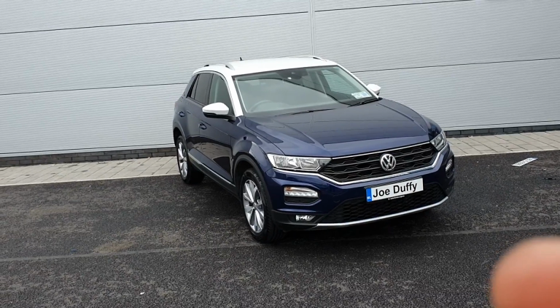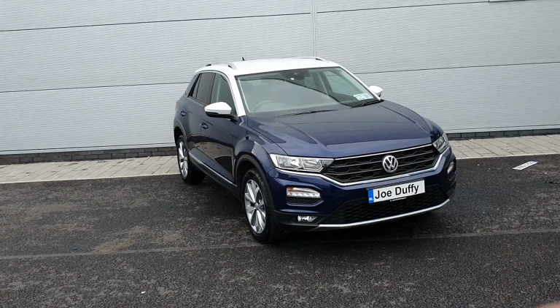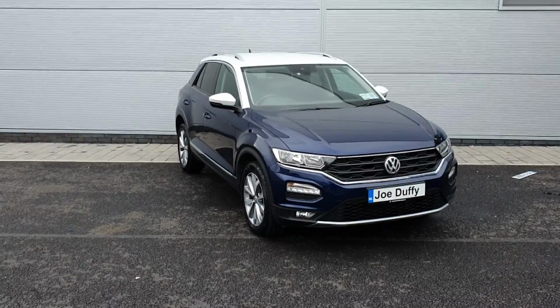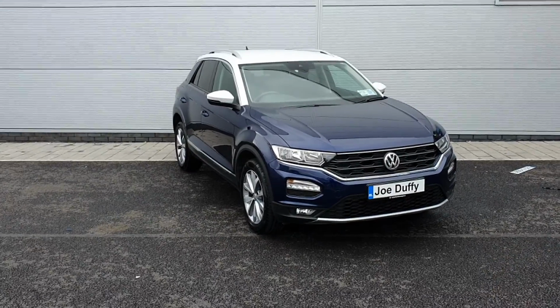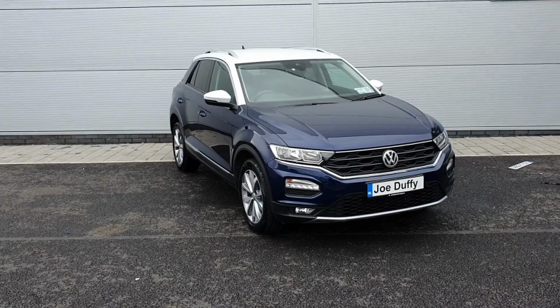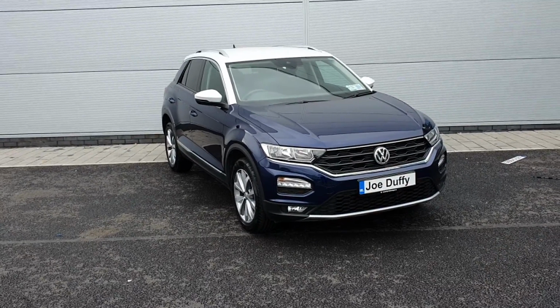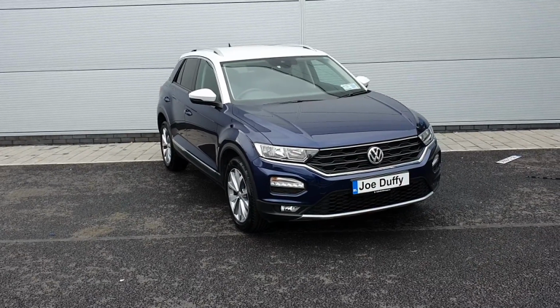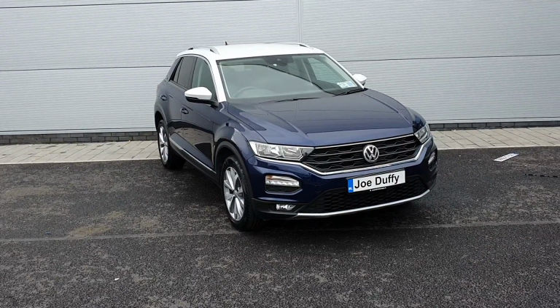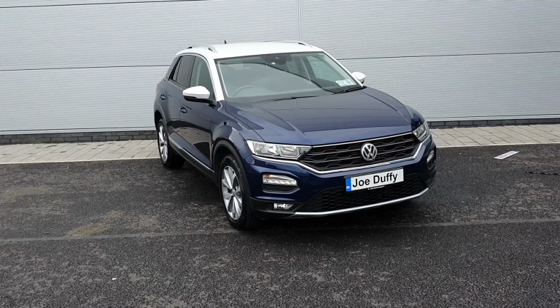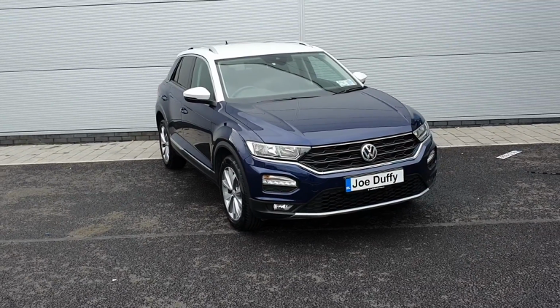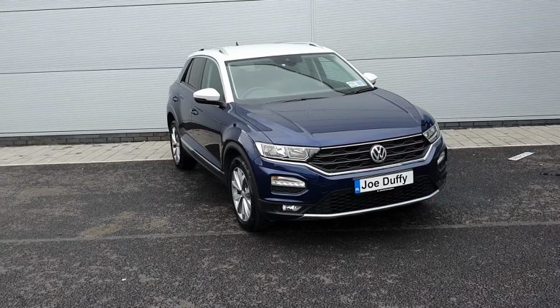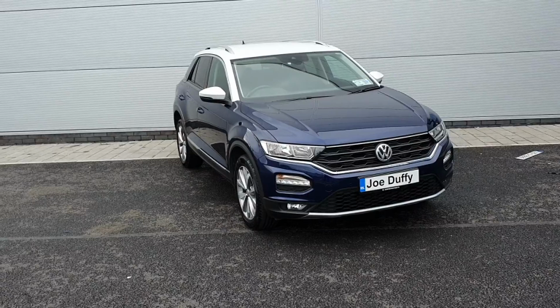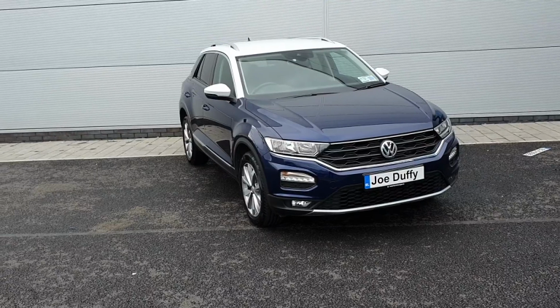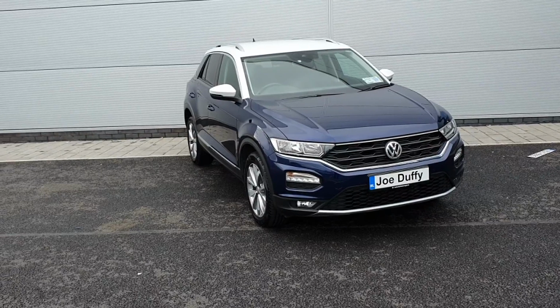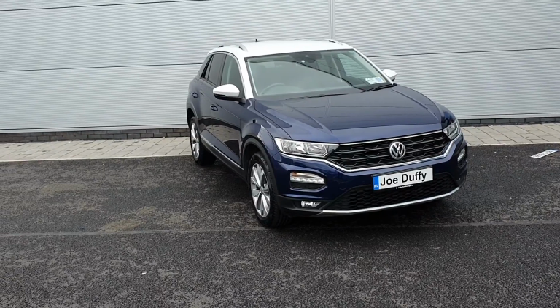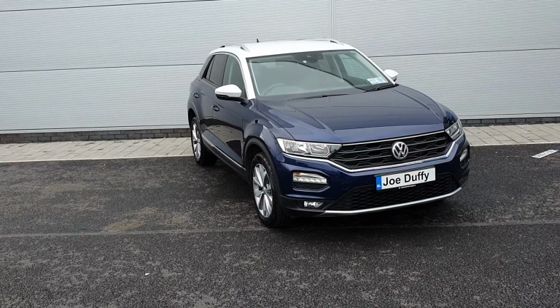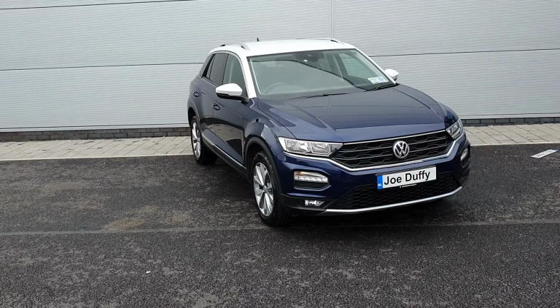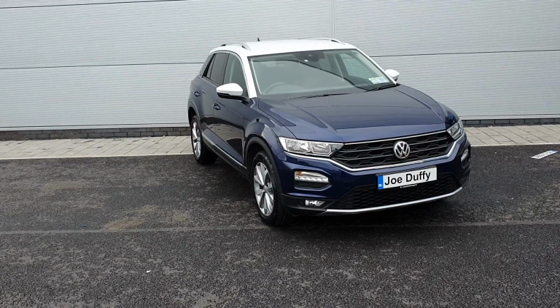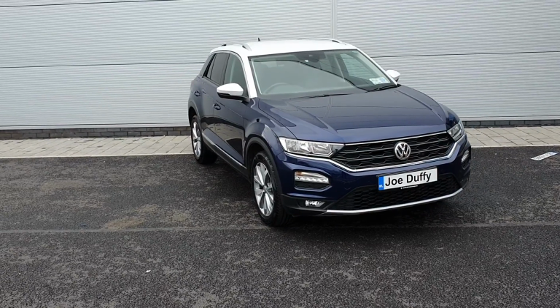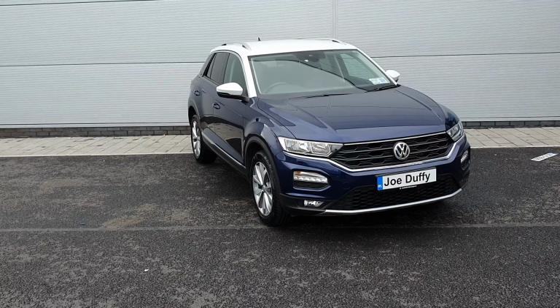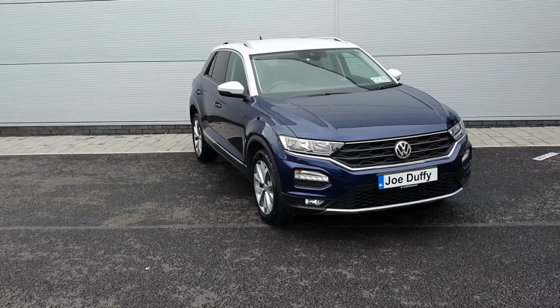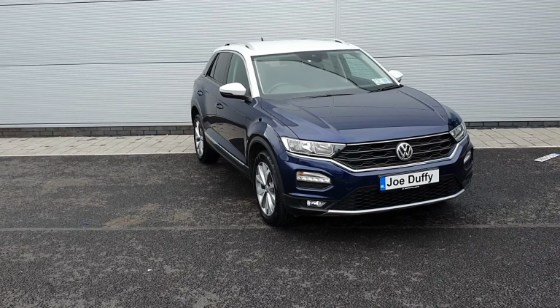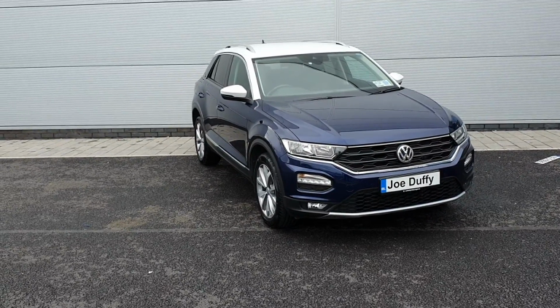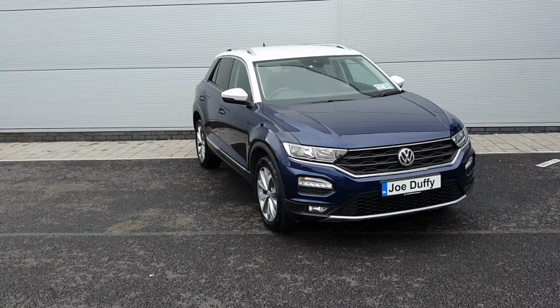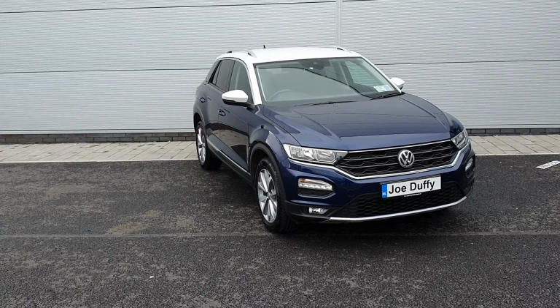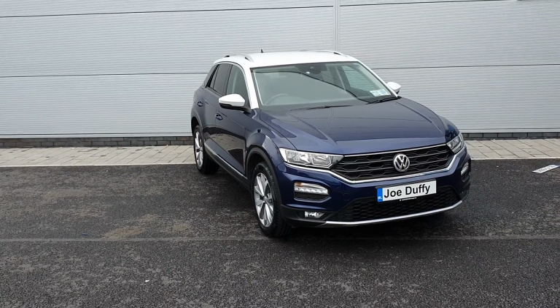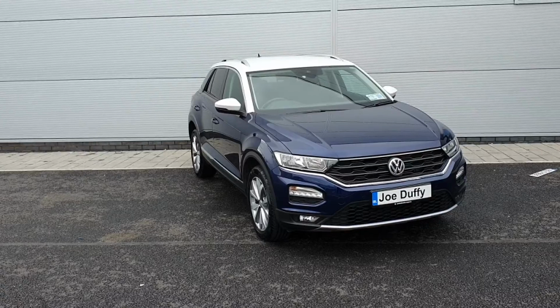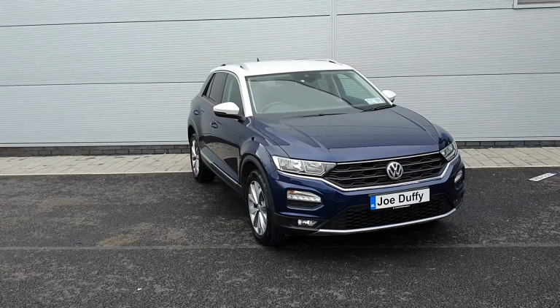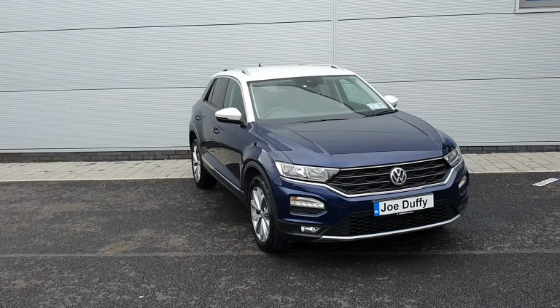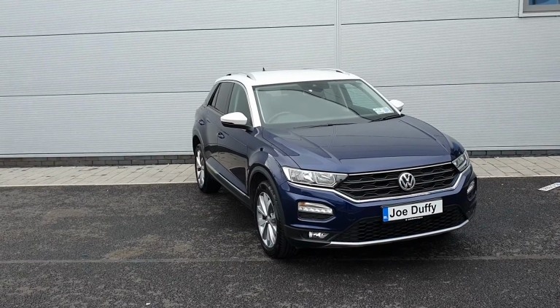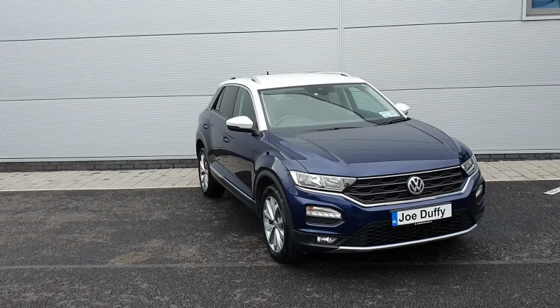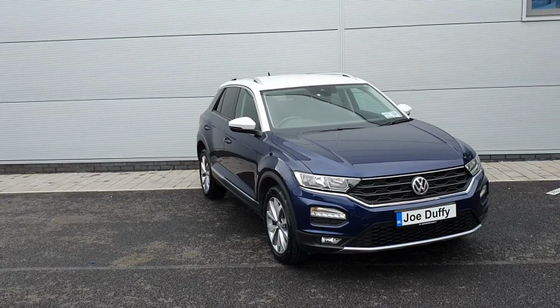Hello guys and welcome to Joe Duffy Volkswagen North Dublin. My name is Chris and today I'd like to show you this Volkswagen T-Roc design. It comes in two colors, blue and white. It's a 2018 registration.